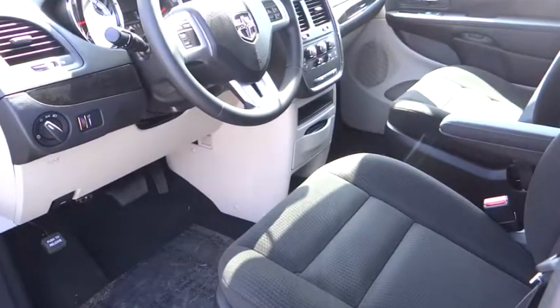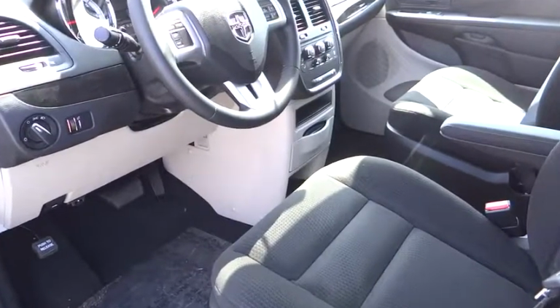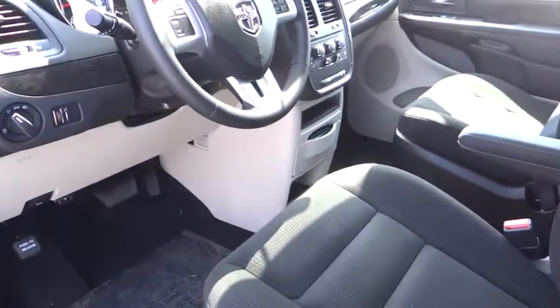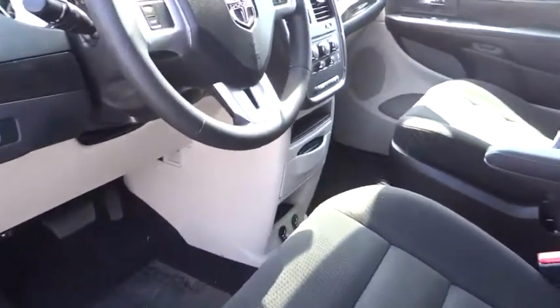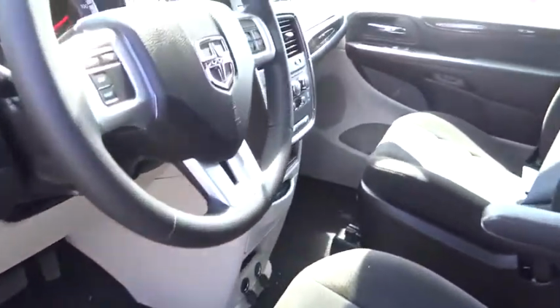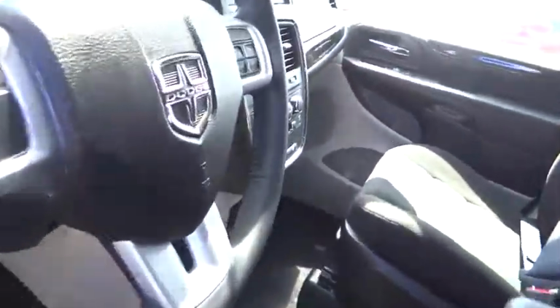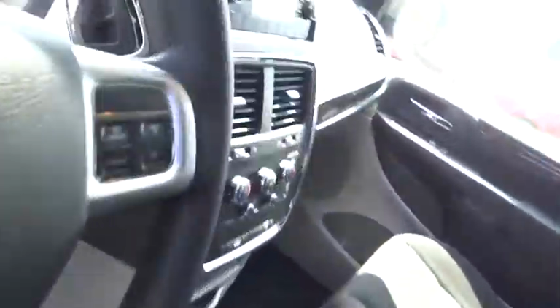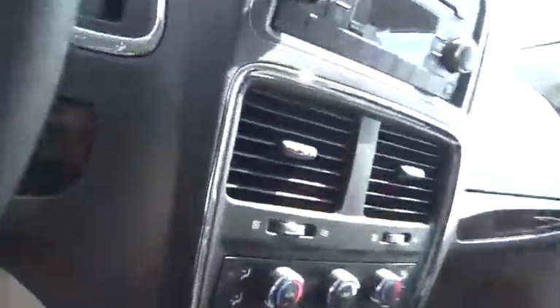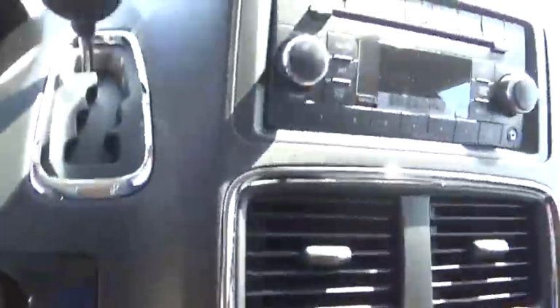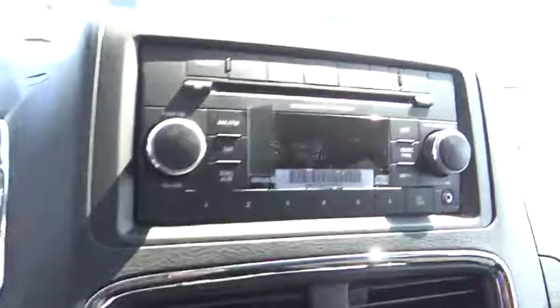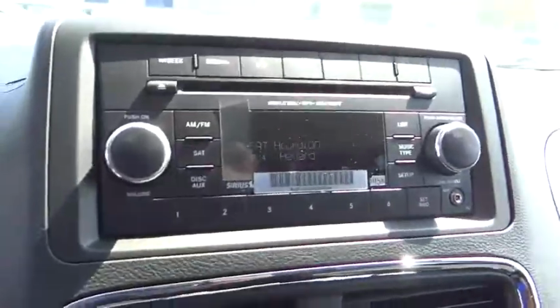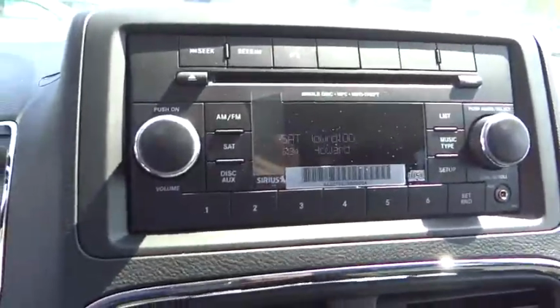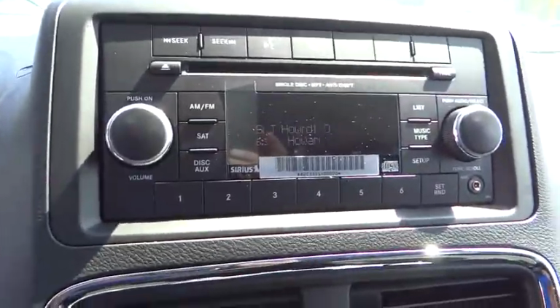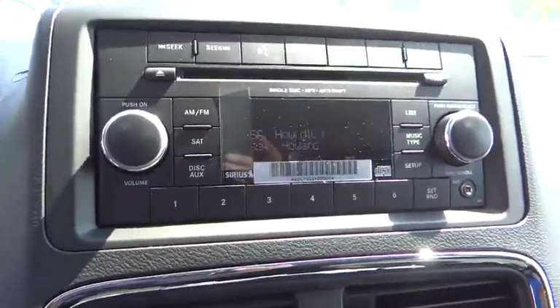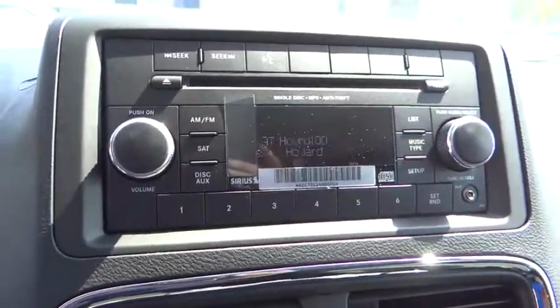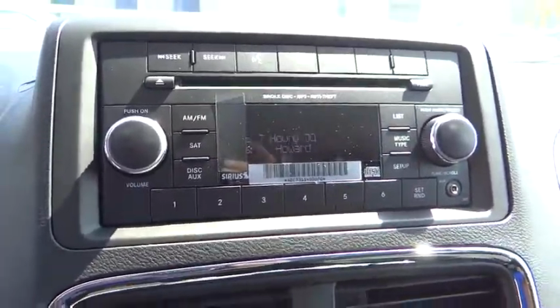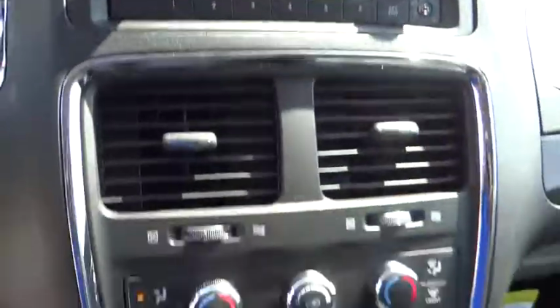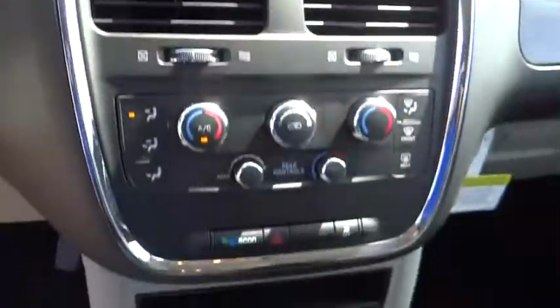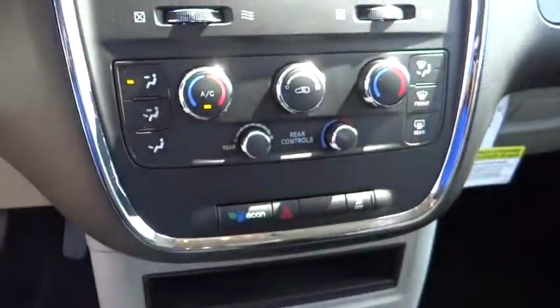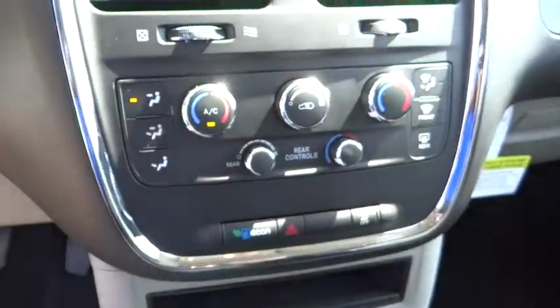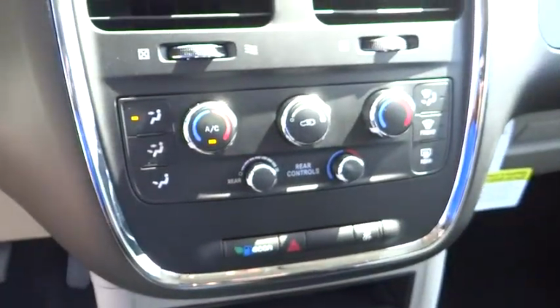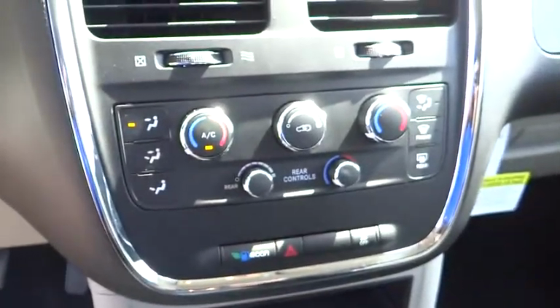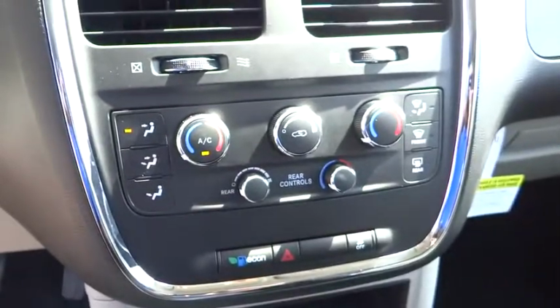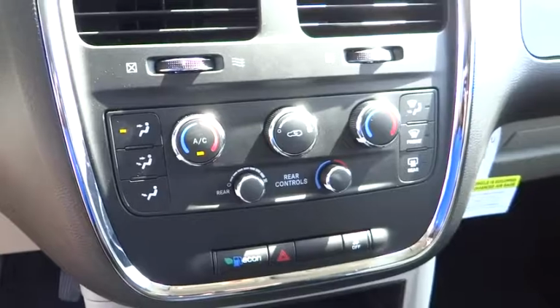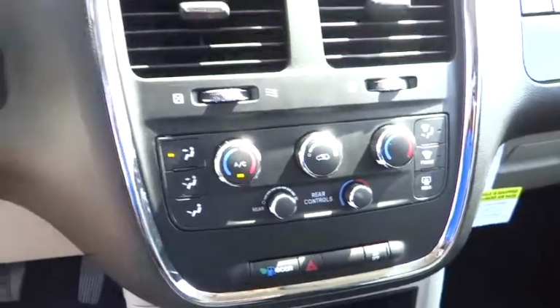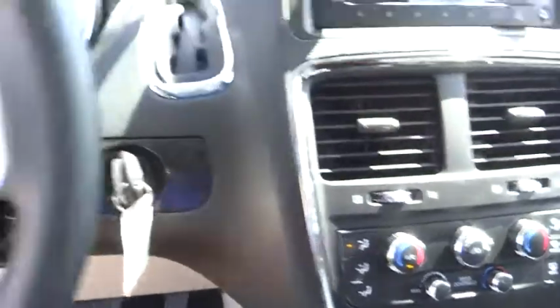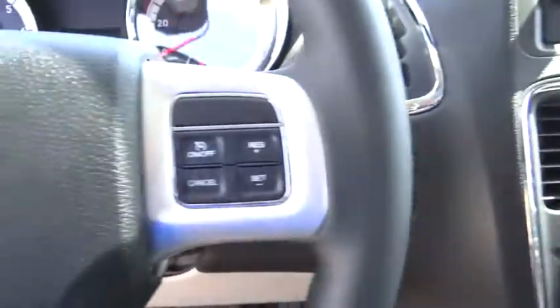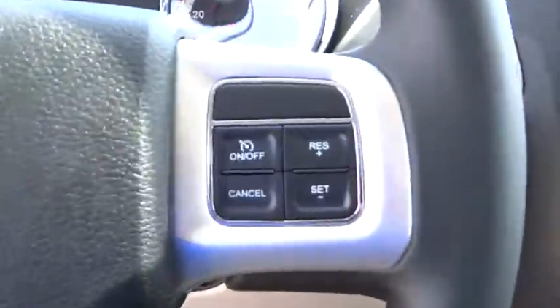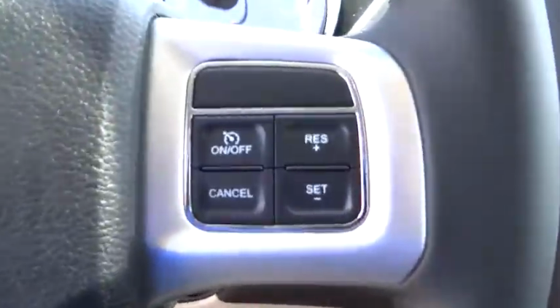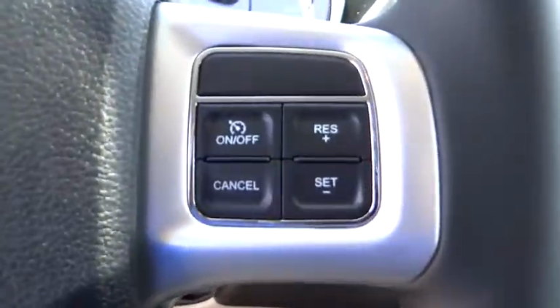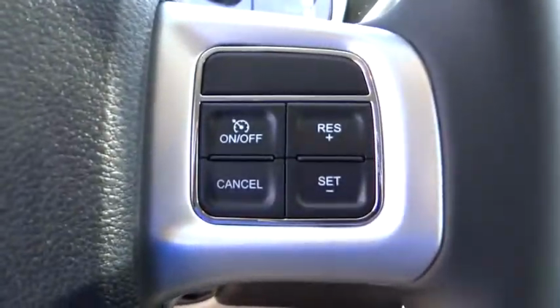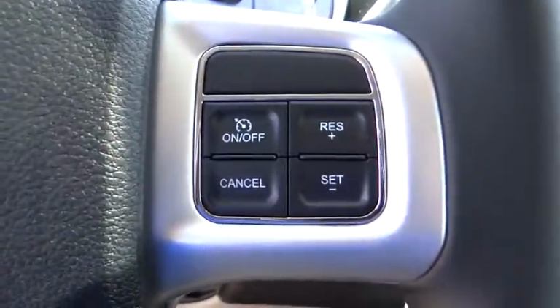Cruise control, rear defrost, front wheel drive, MP3 player, CD player, power door locks, child safety locks, trip computer, passenger airbag, fourth passenger door, and brake assist.